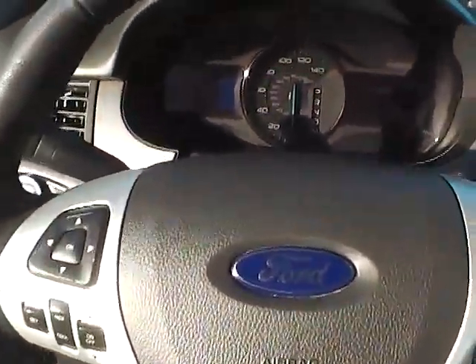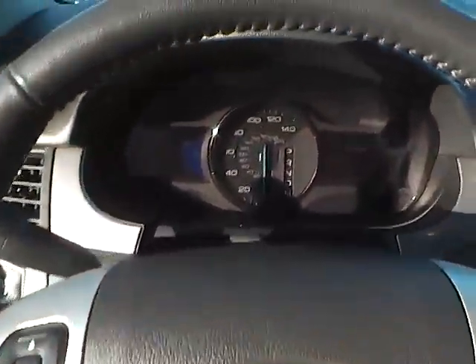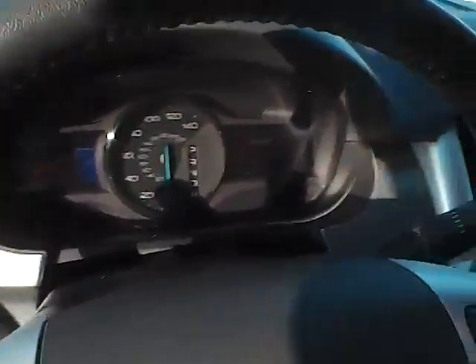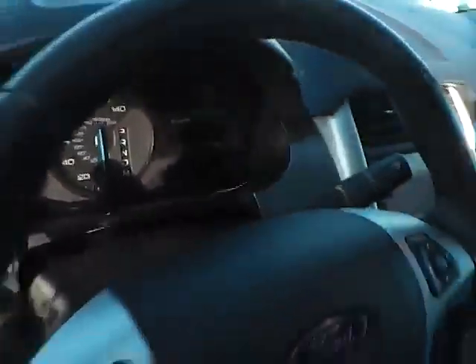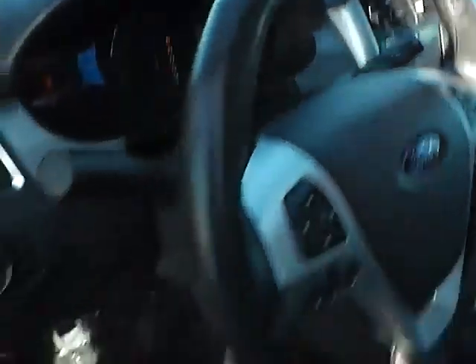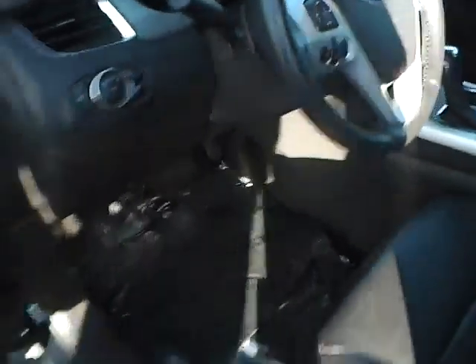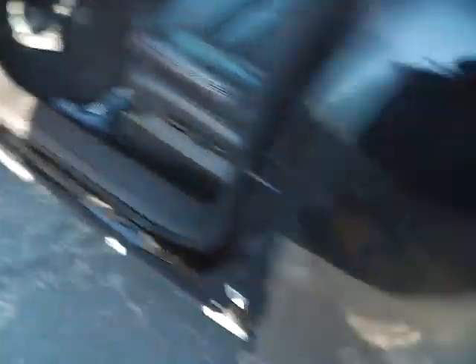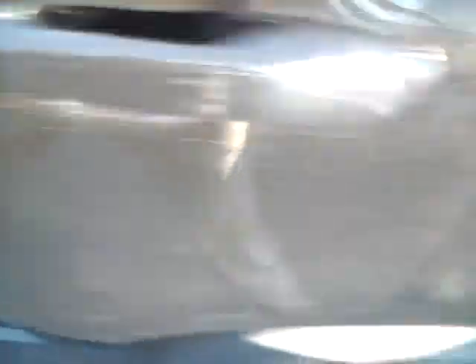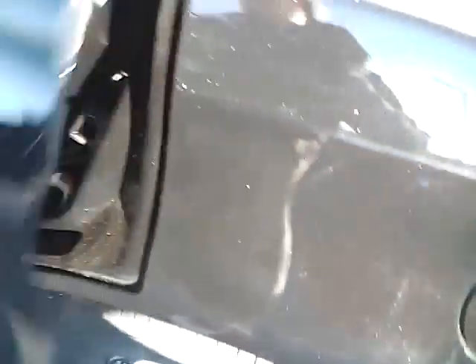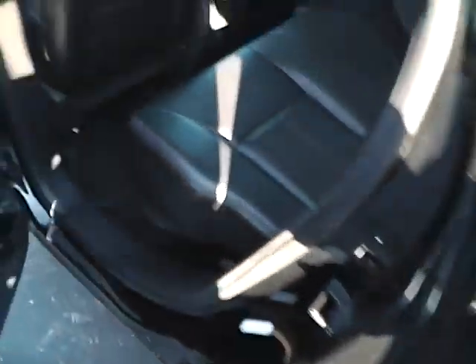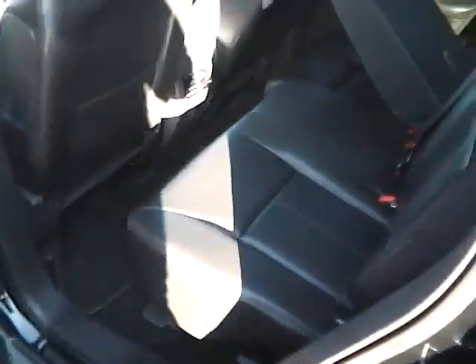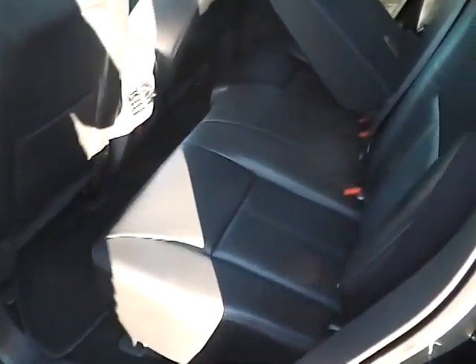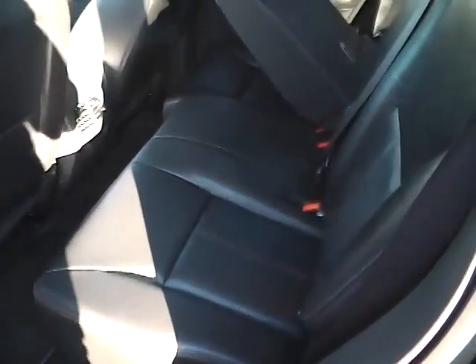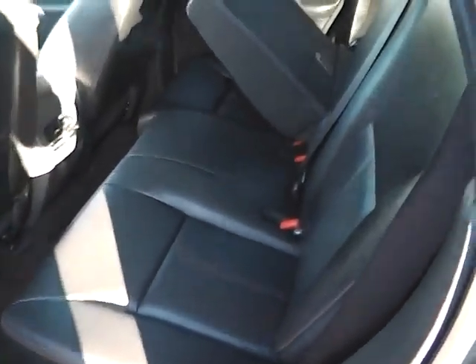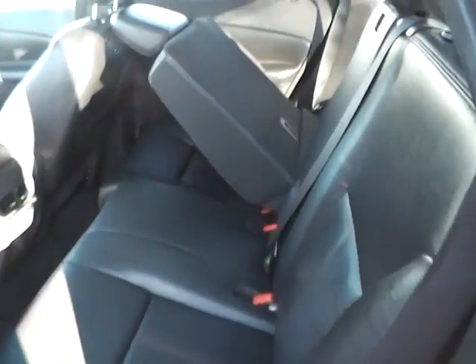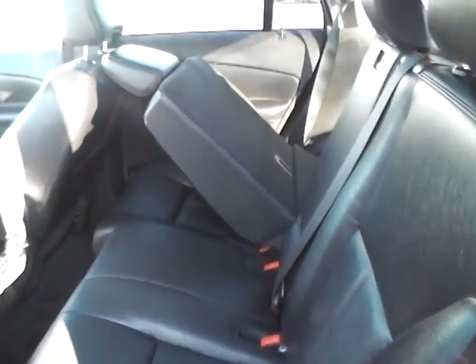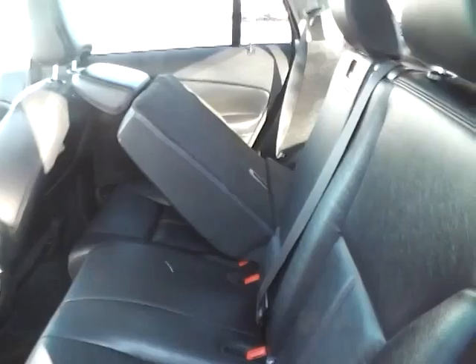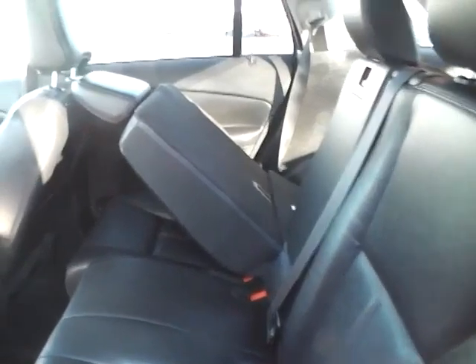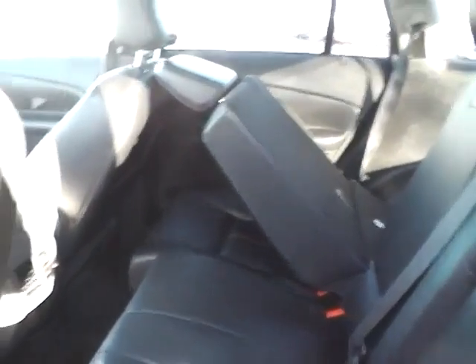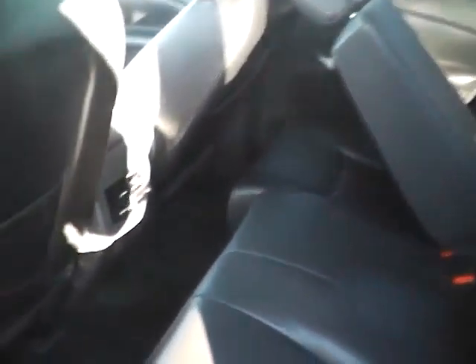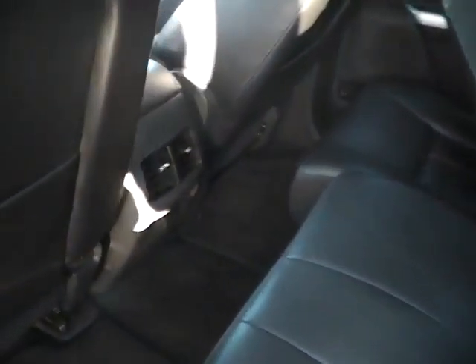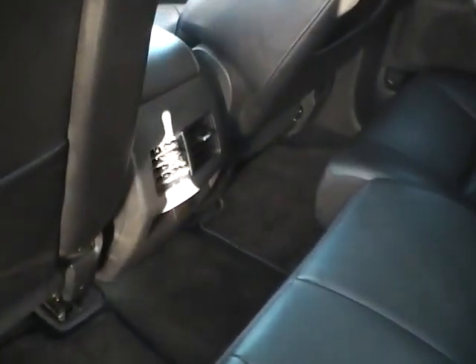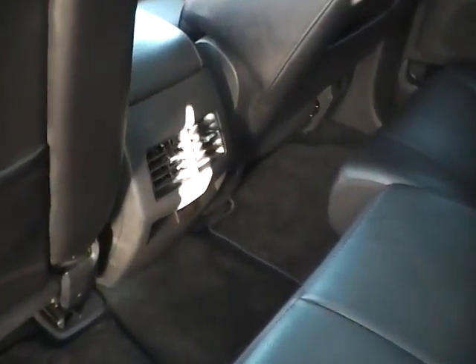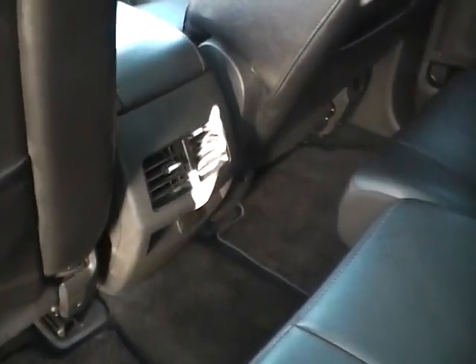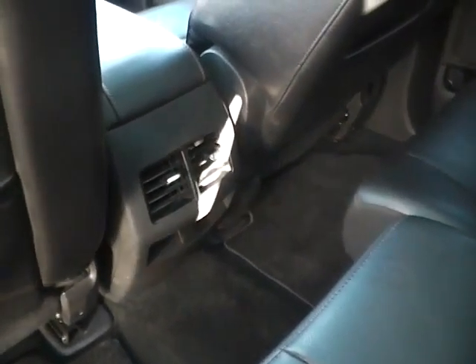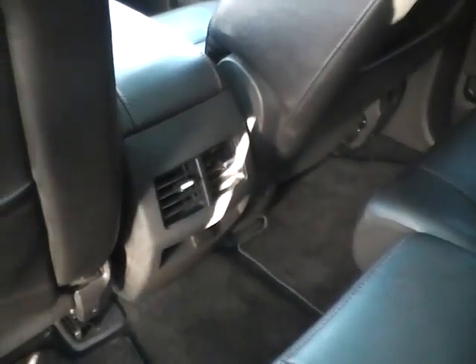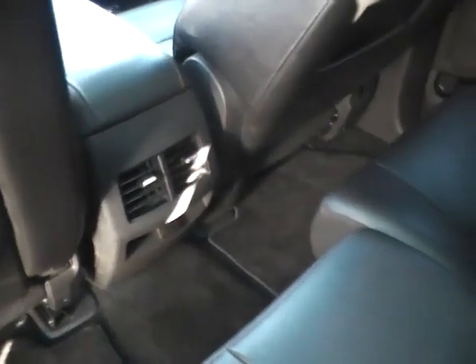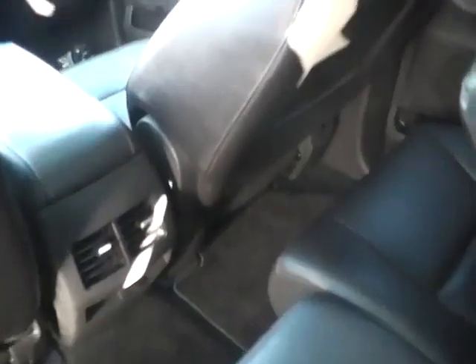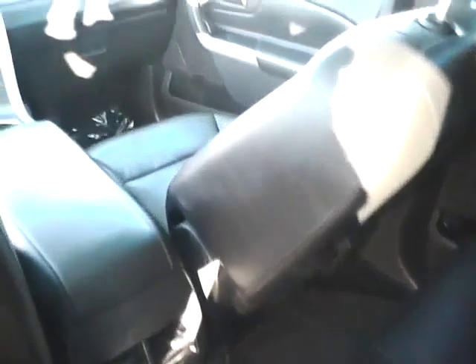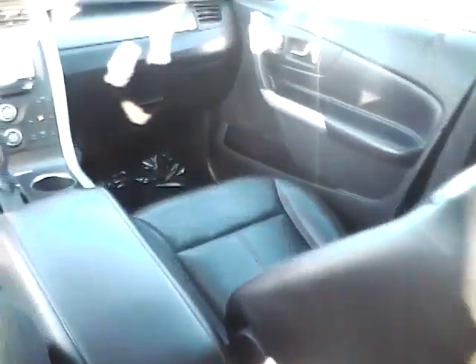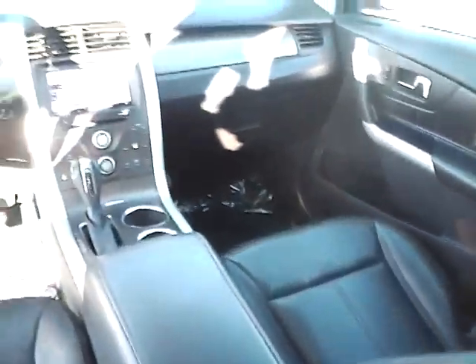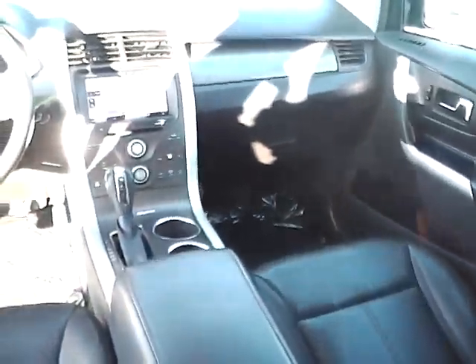Leather wrapped steering wheel with audio controls, rear bench seating that folds as shown, rear air vents, power outlet, and lots of leg room.